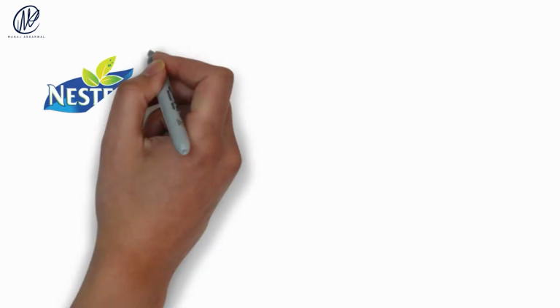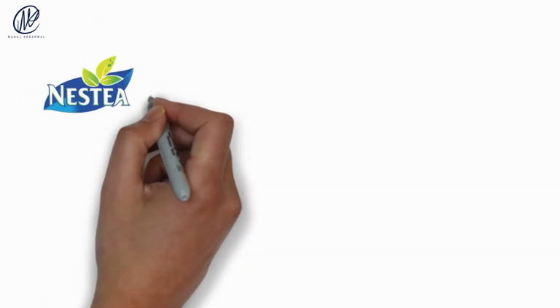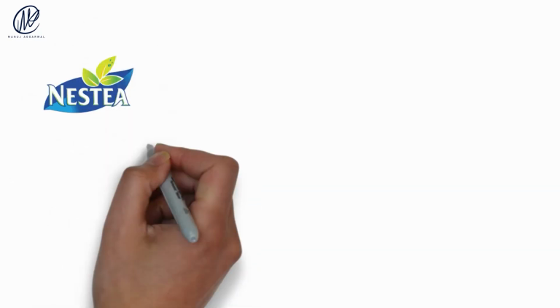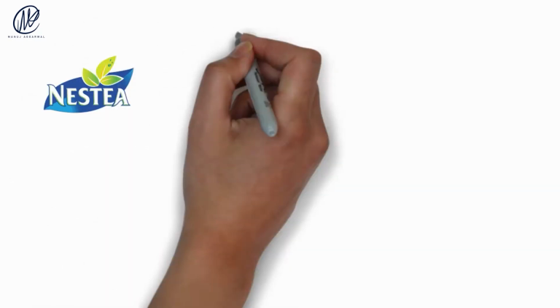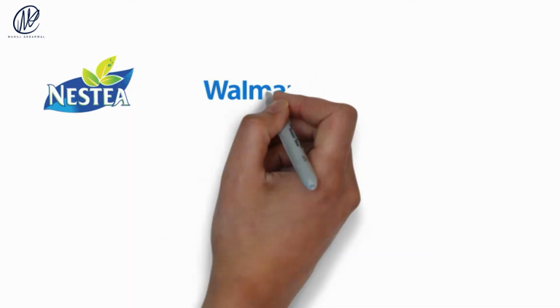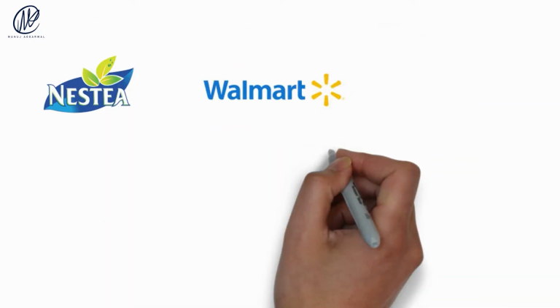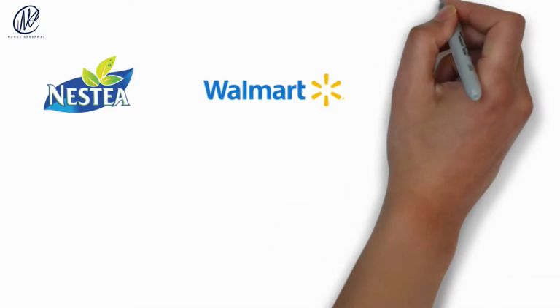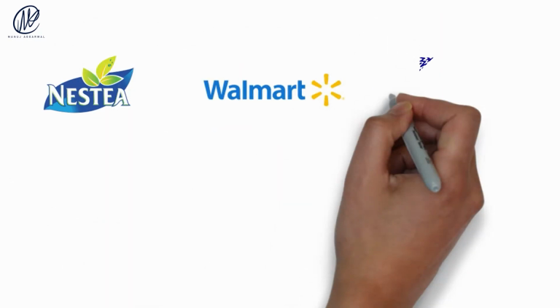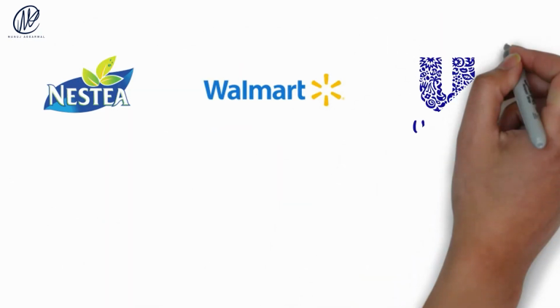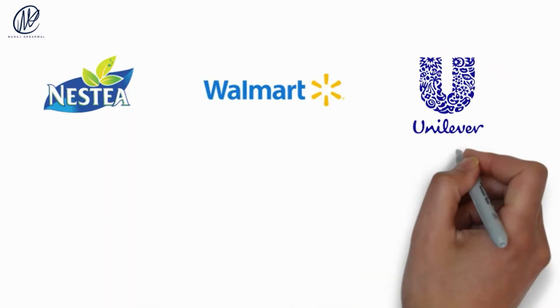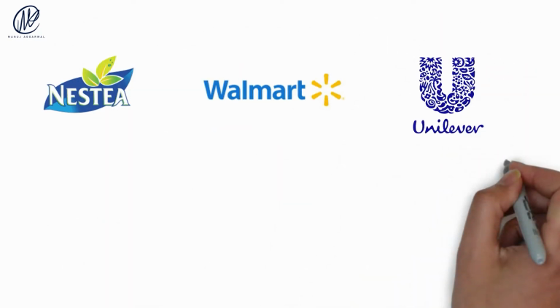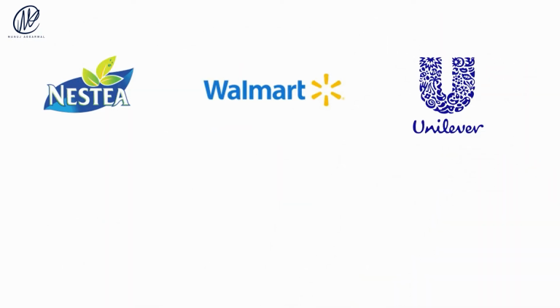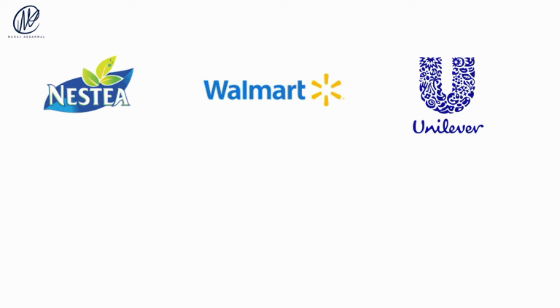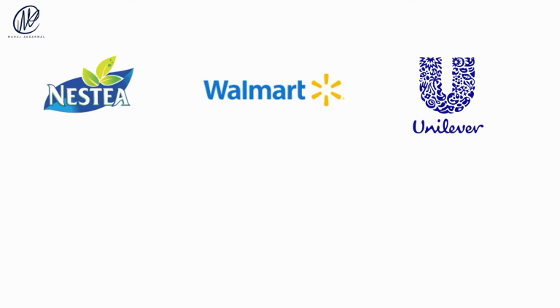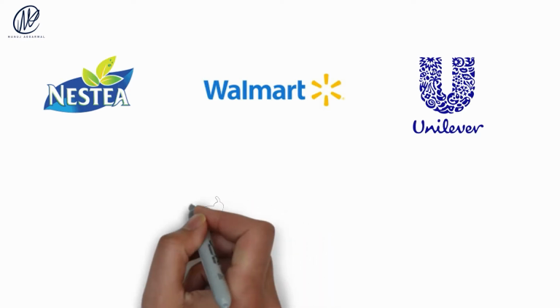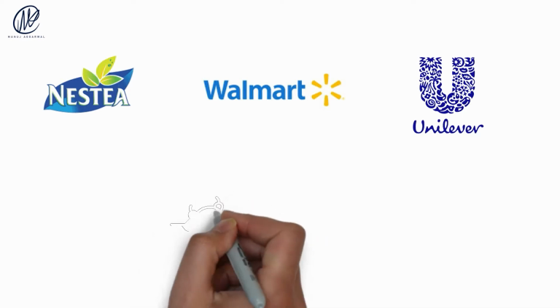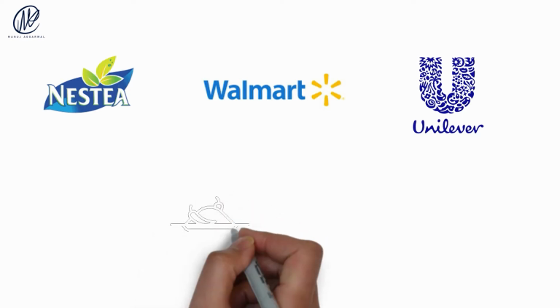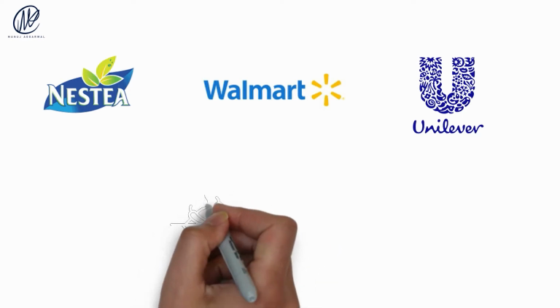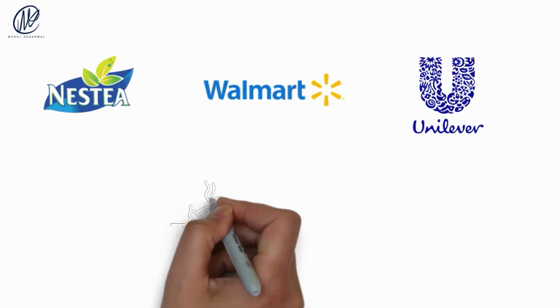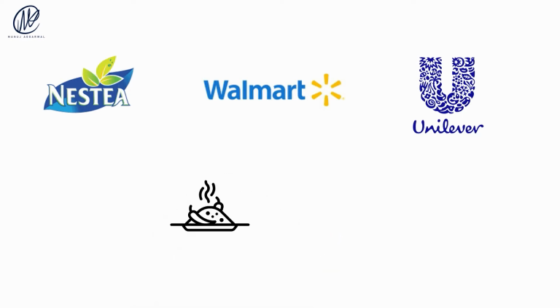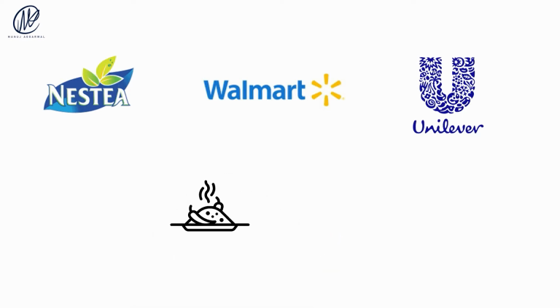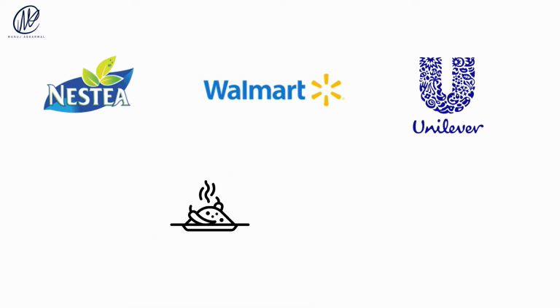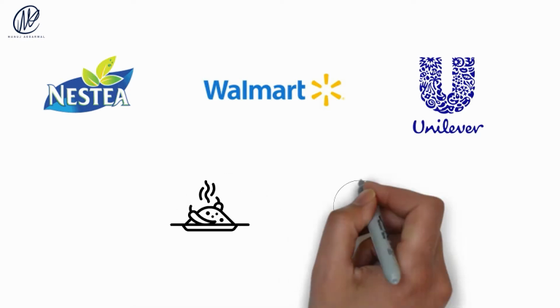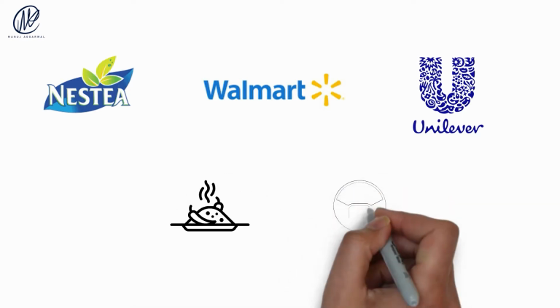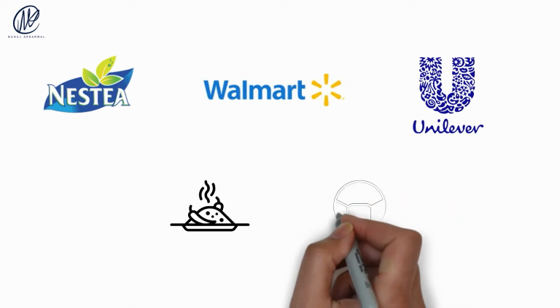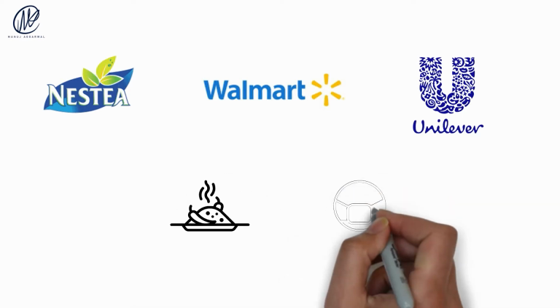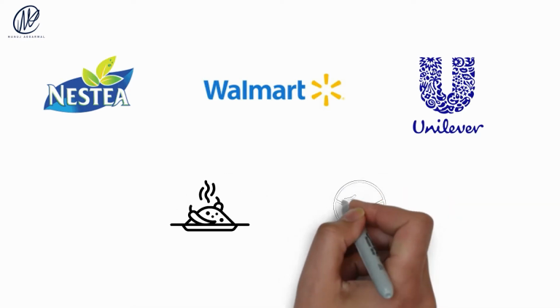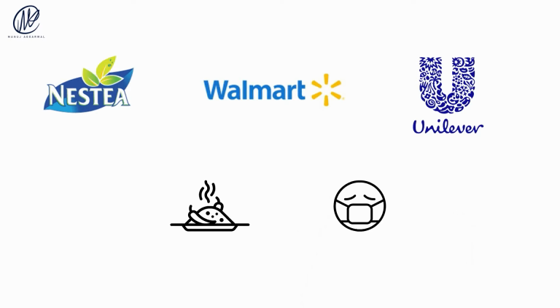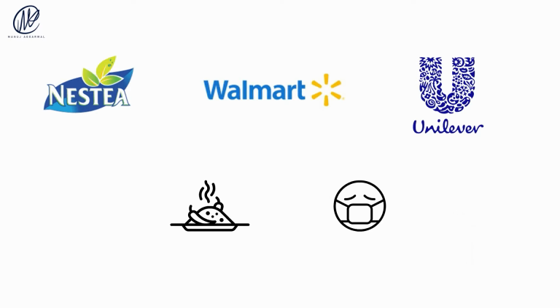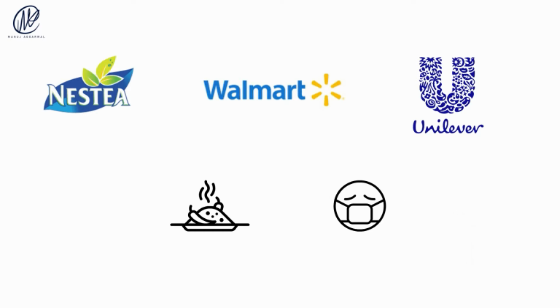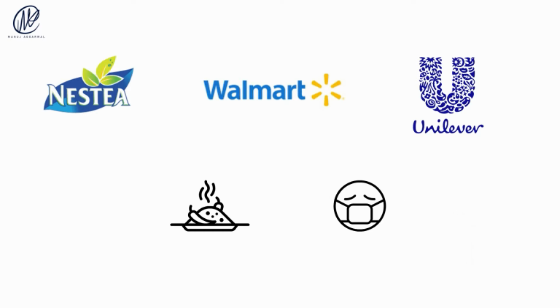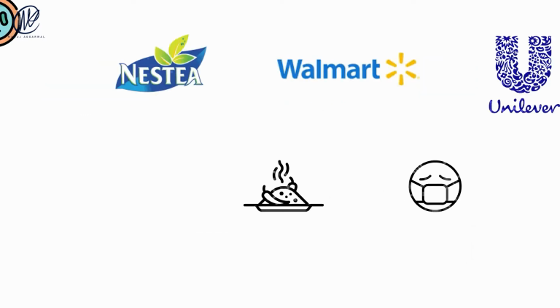Companies like Neste, Walmart, and Unilever are already using blockchain to cut down on the time it takes to find and remove the source of foodborne illnesses in the supply chain, such as in cases of food poisoning.